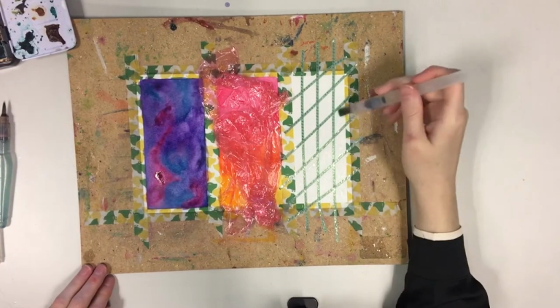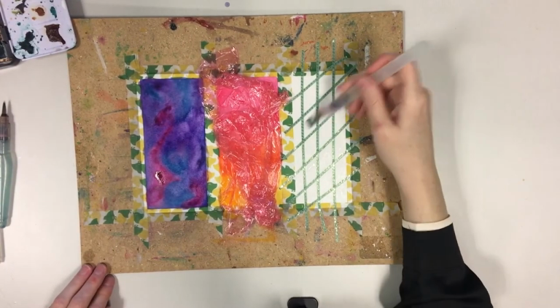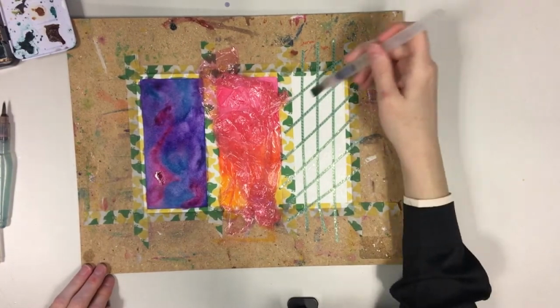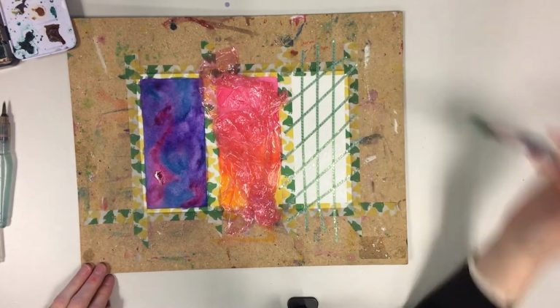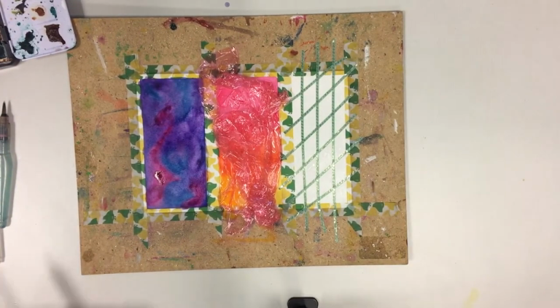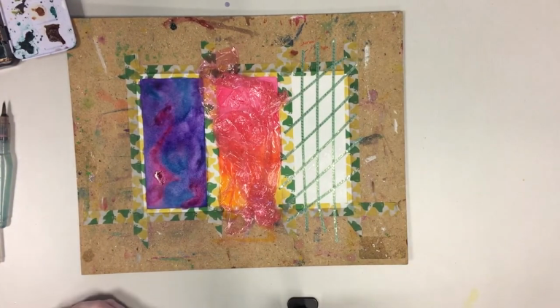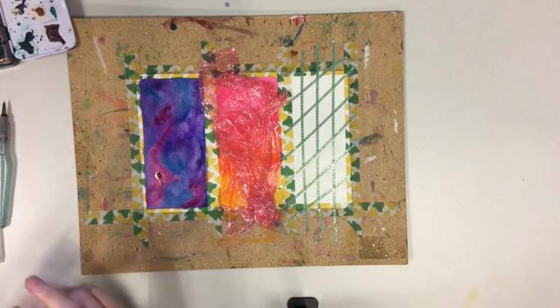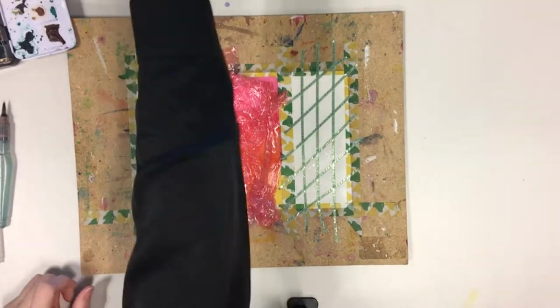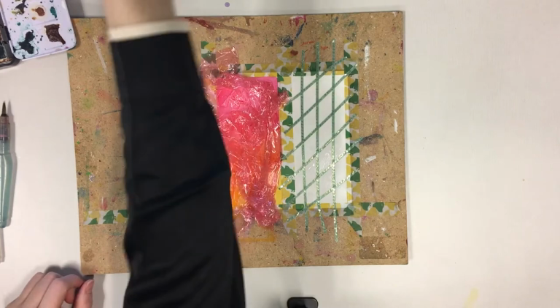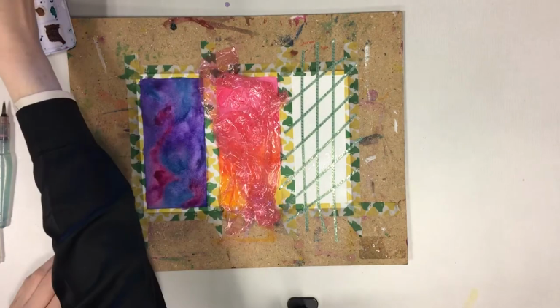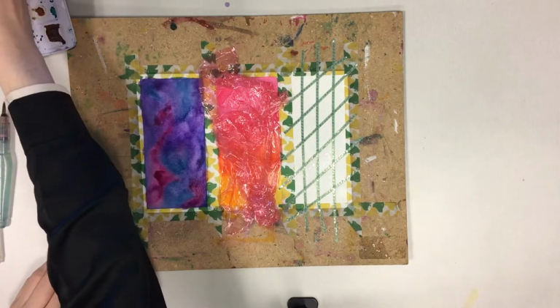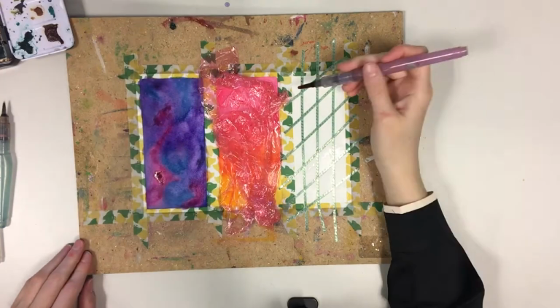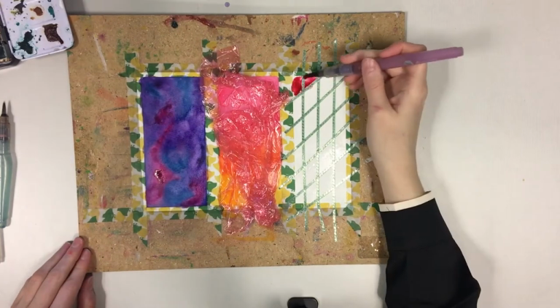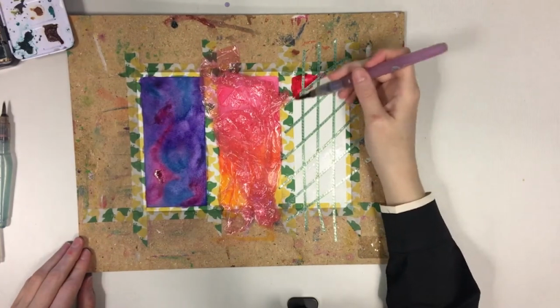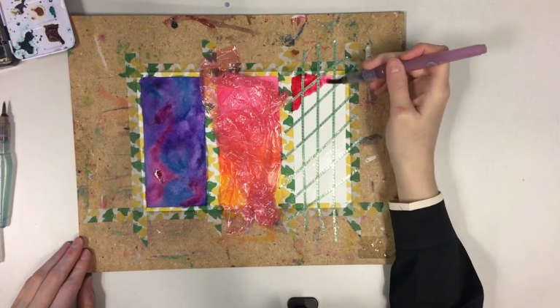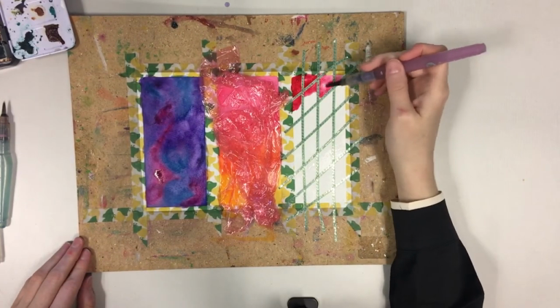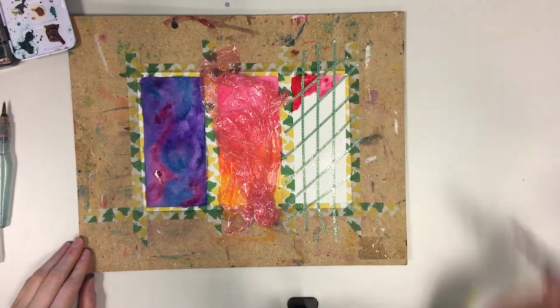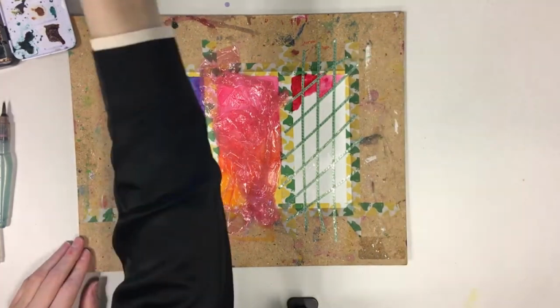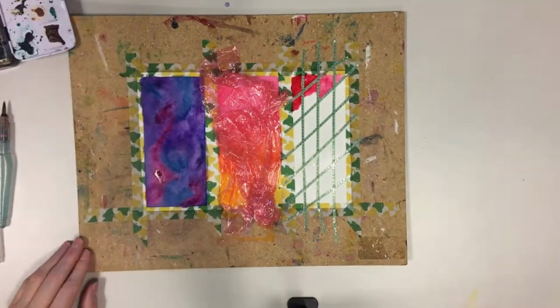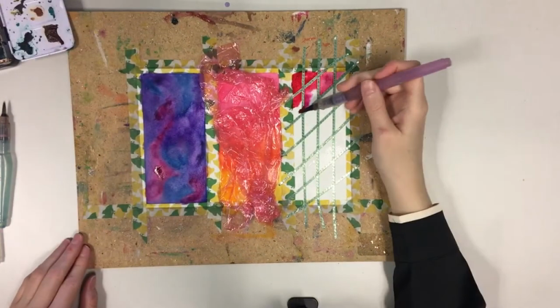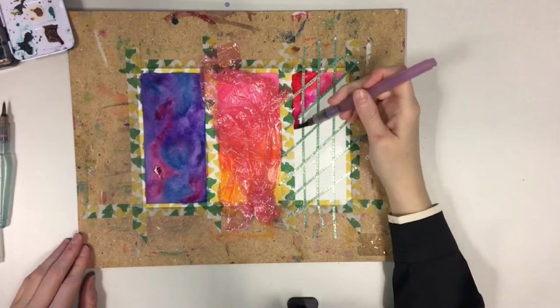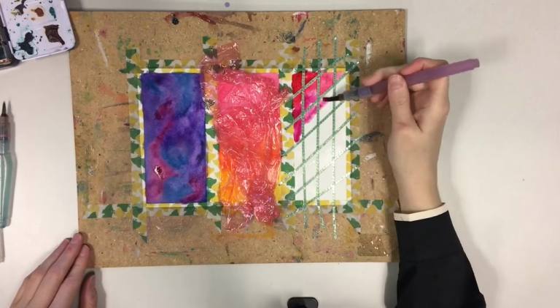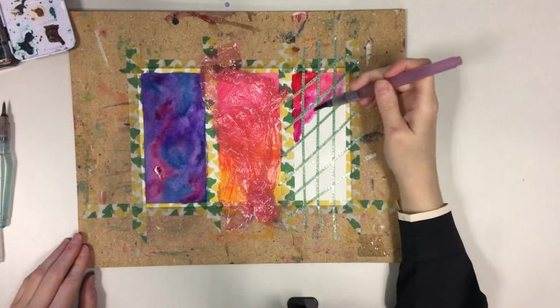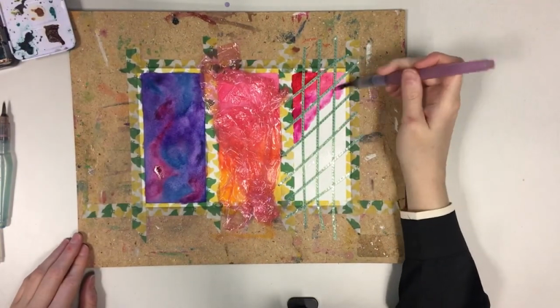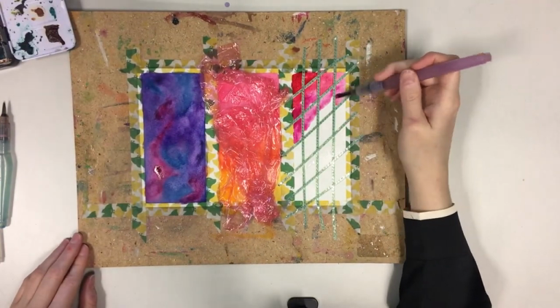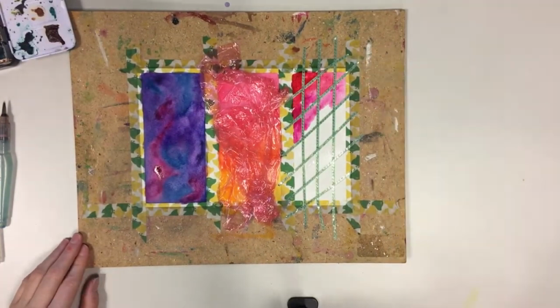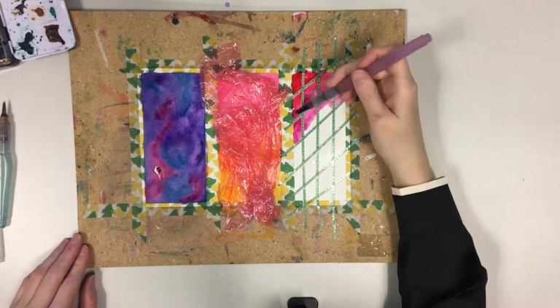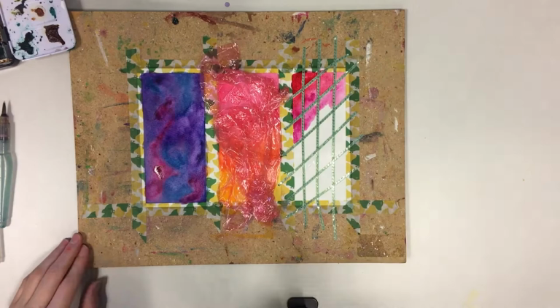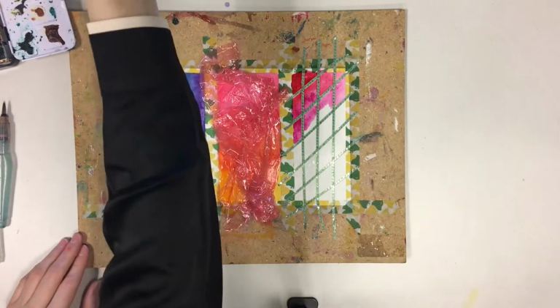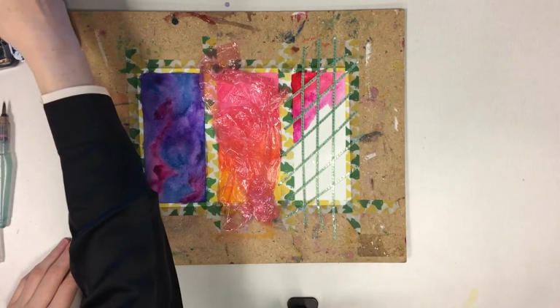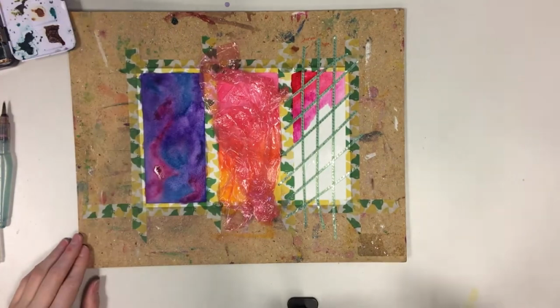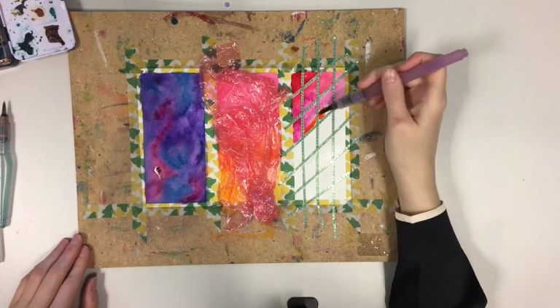Use wet on wet to fill the spaces in between the tape, then start to paint. I'm going to make a blended rainbow gradient because everyone loves rainbows.